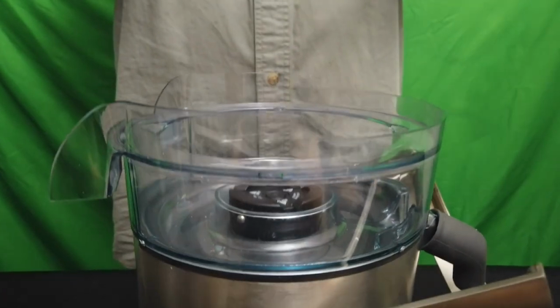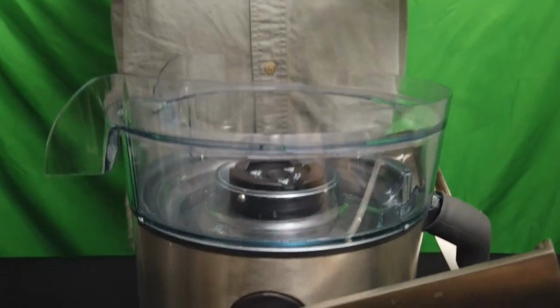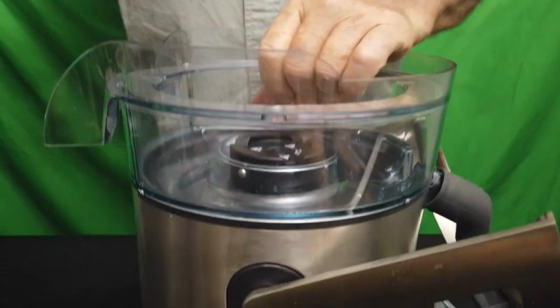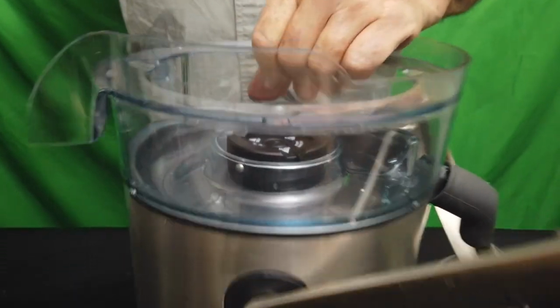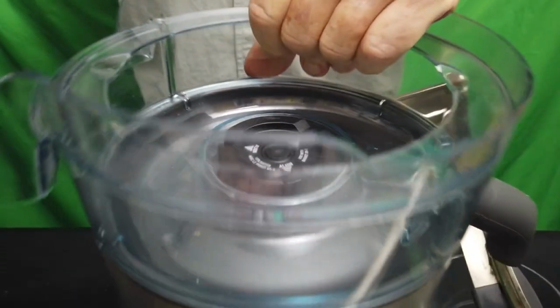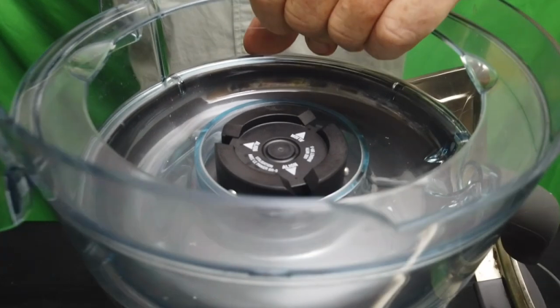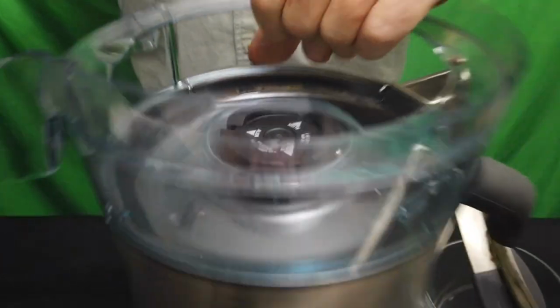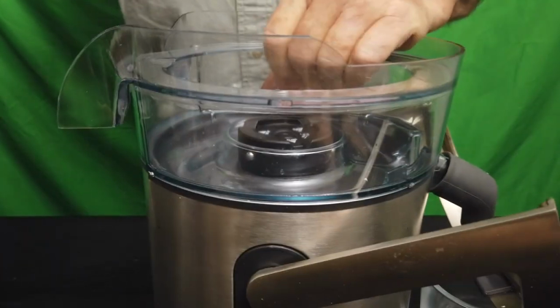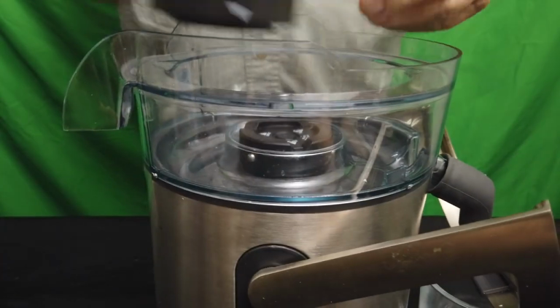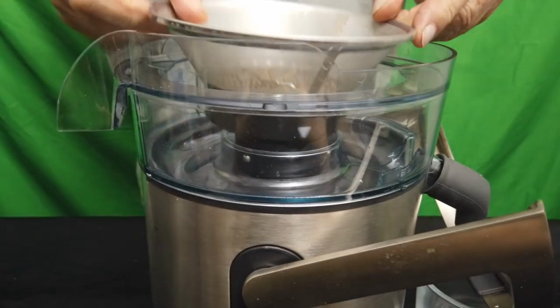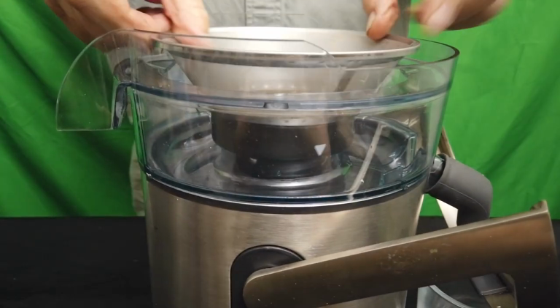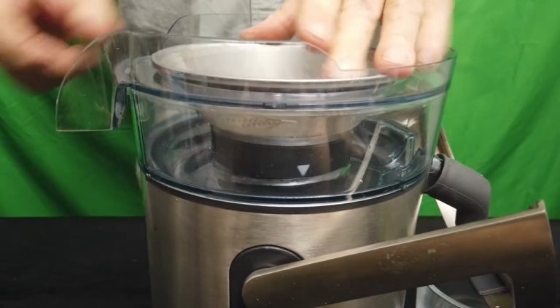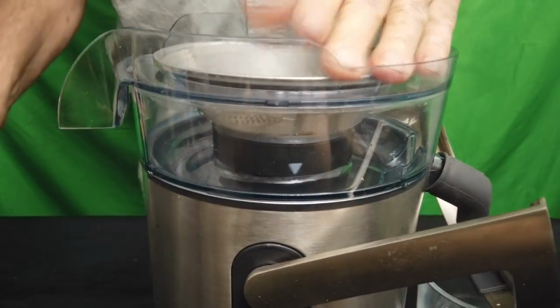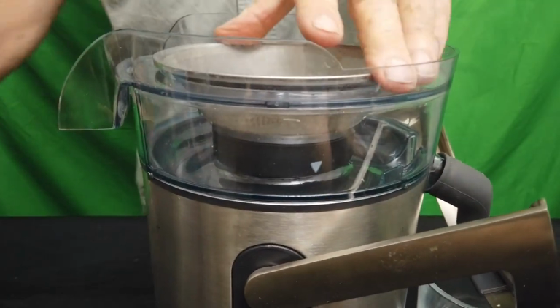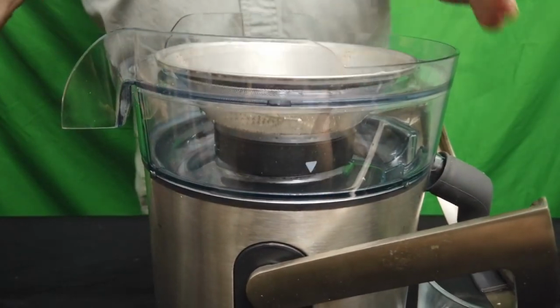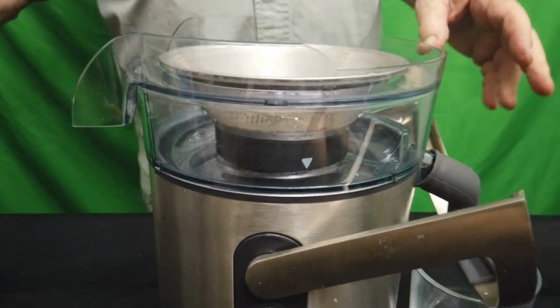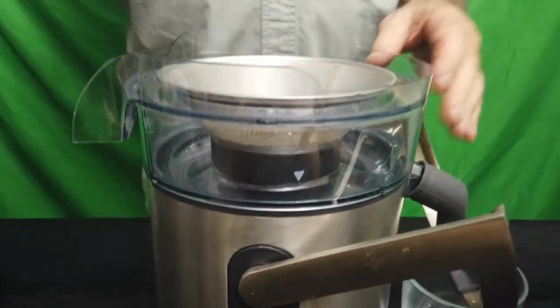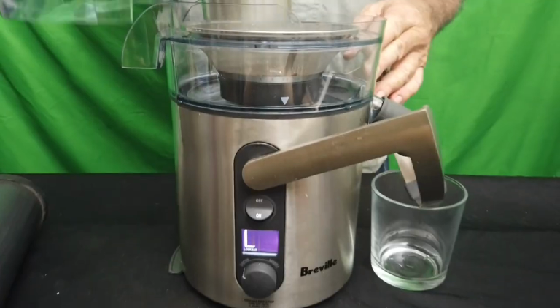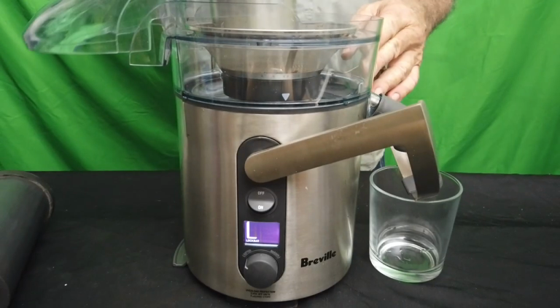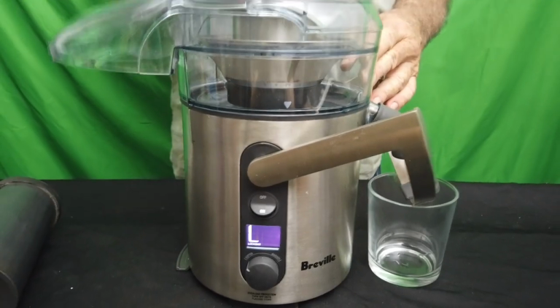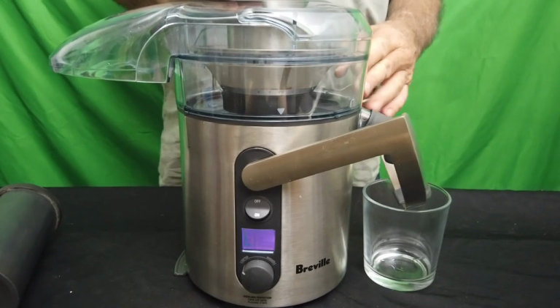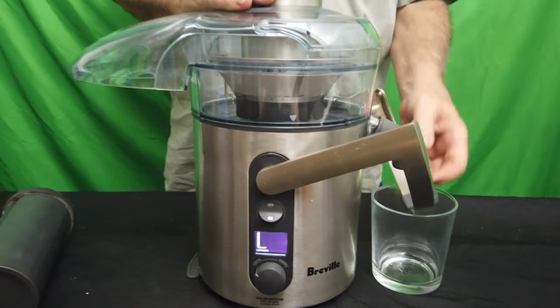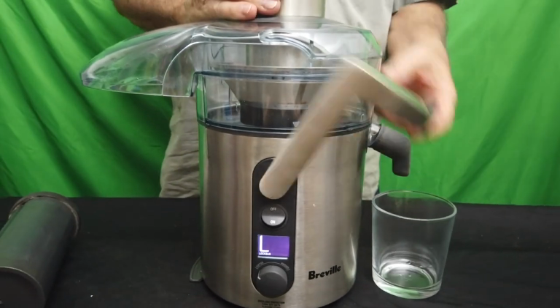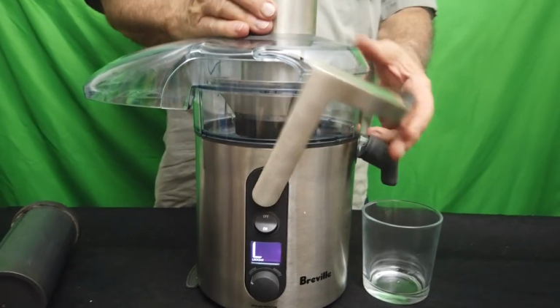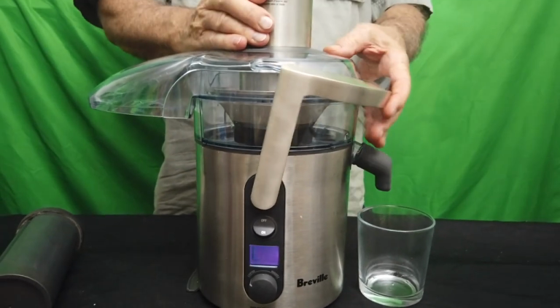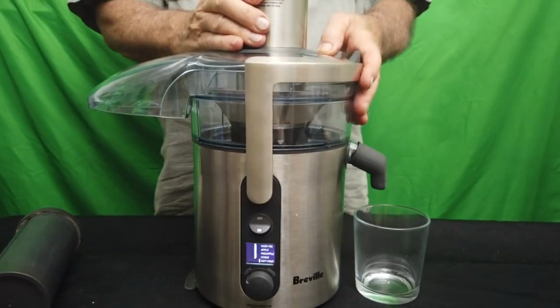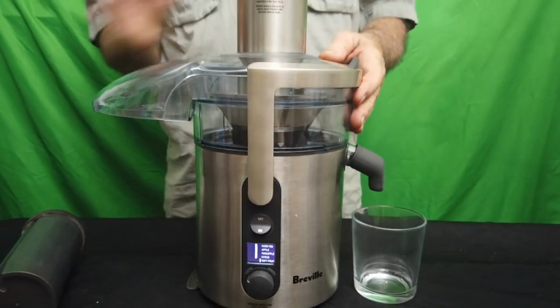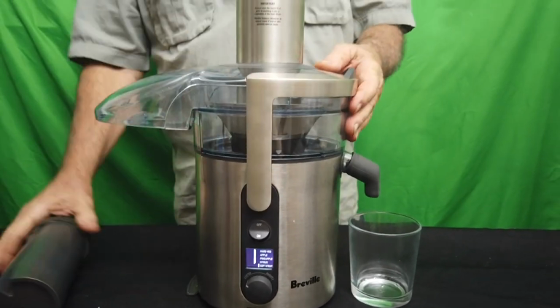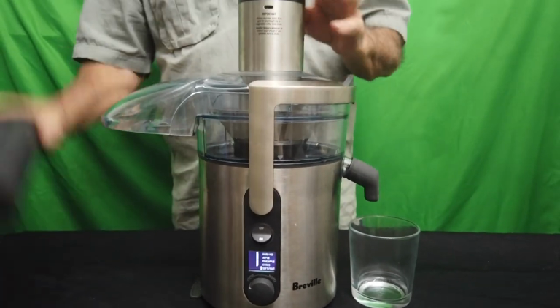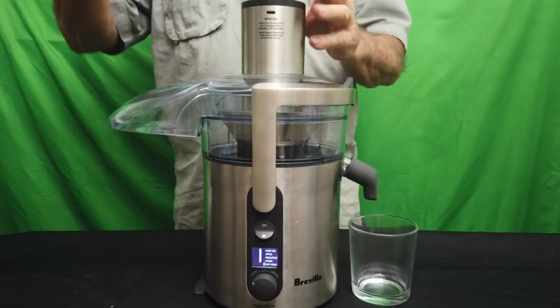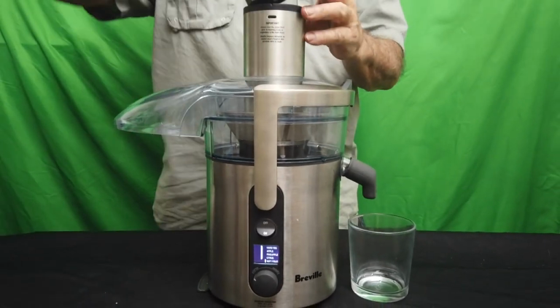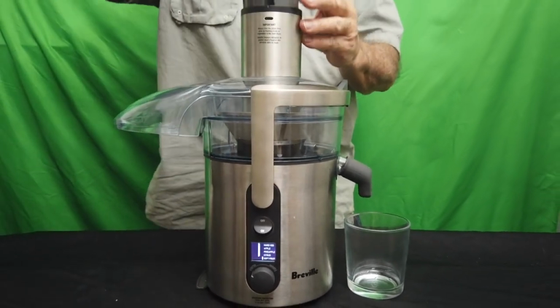No special tool. Easy to clean the bowl. Lift it back in position. Lift the lock on and you're ready to make juice.